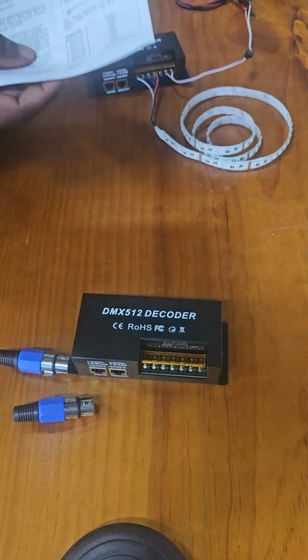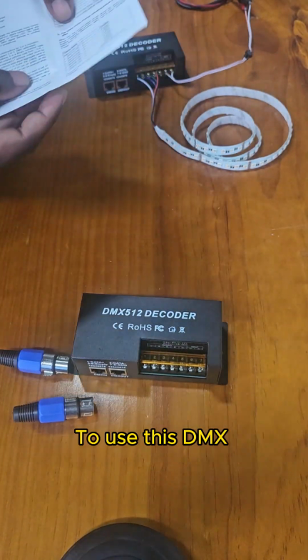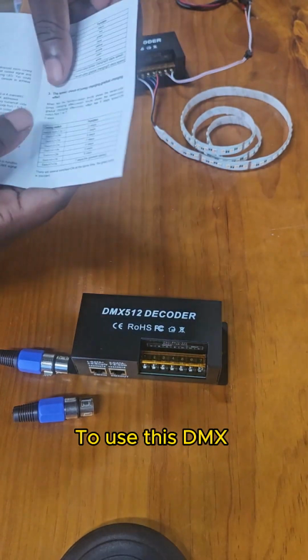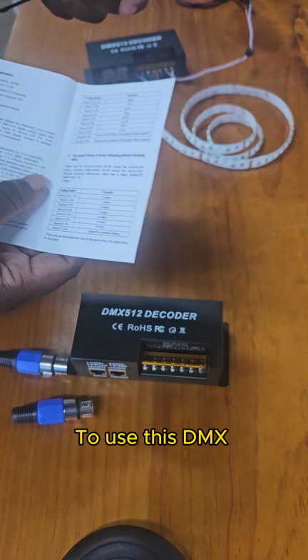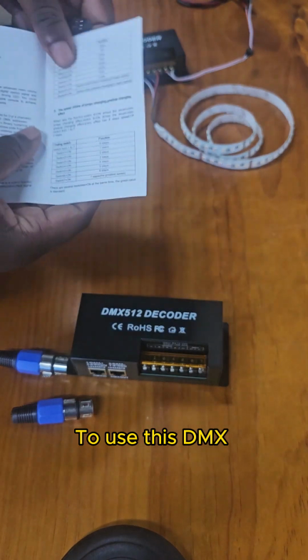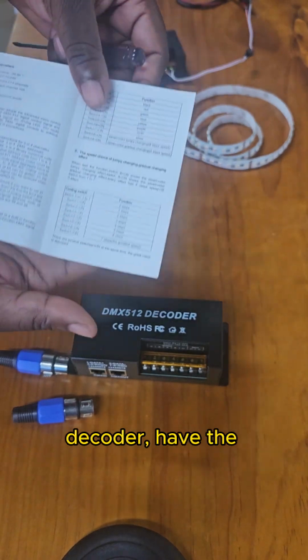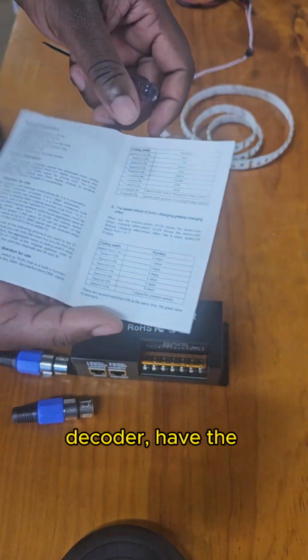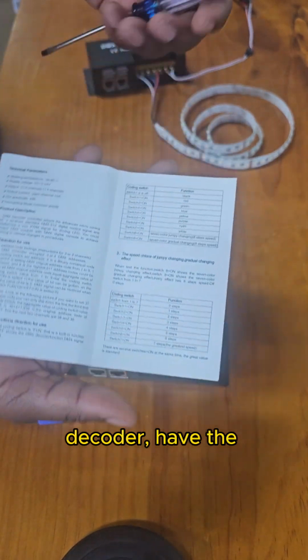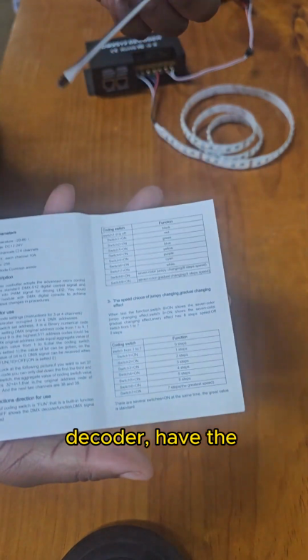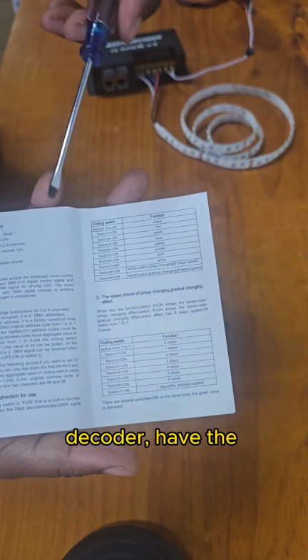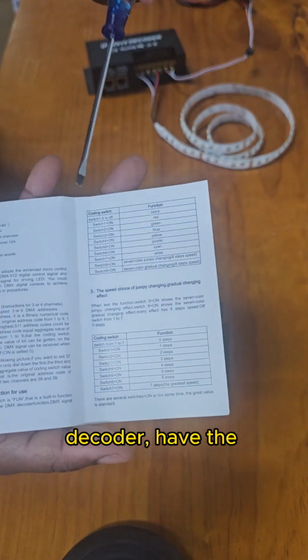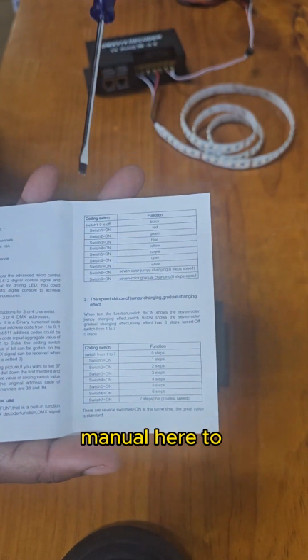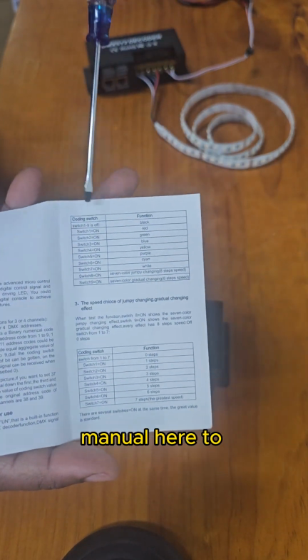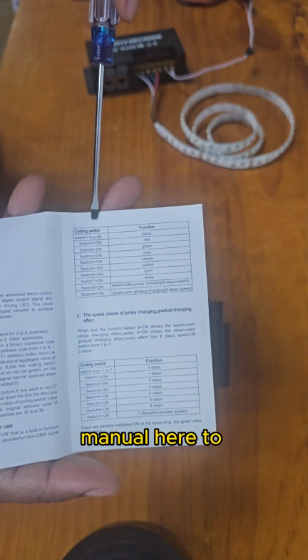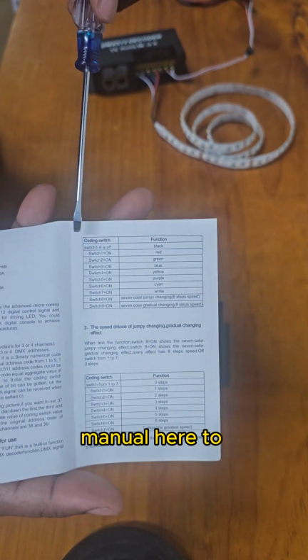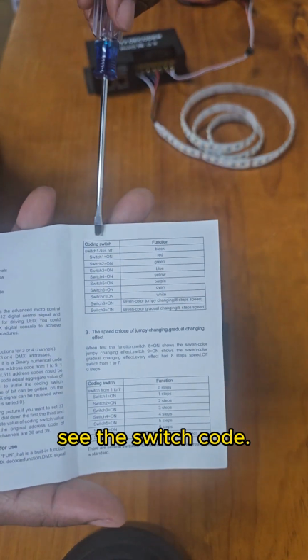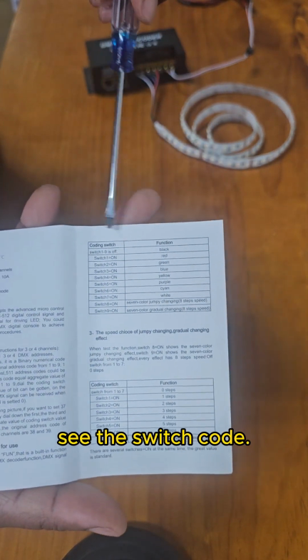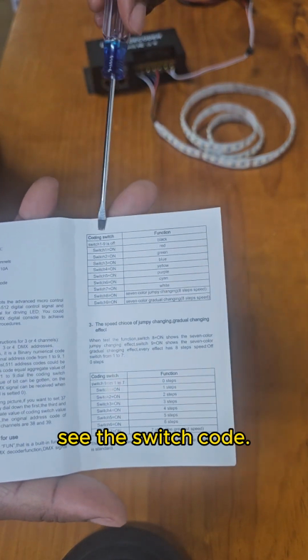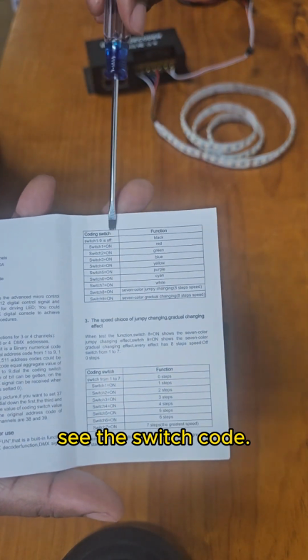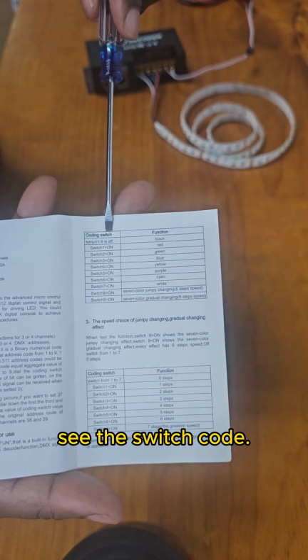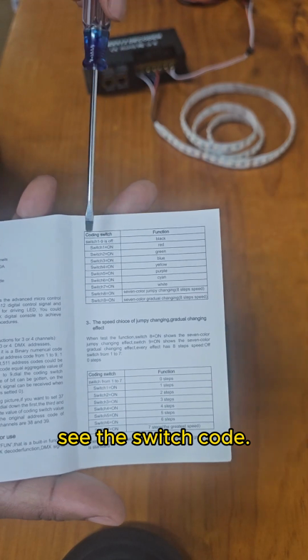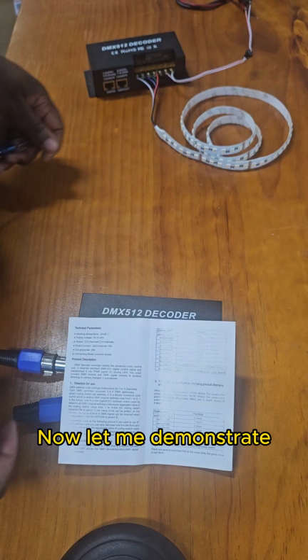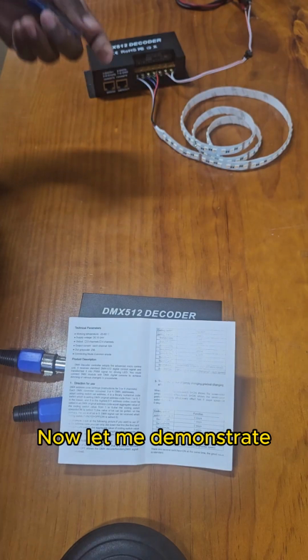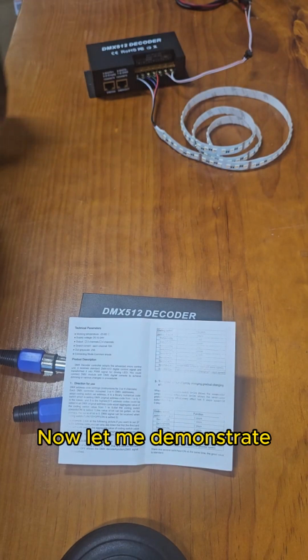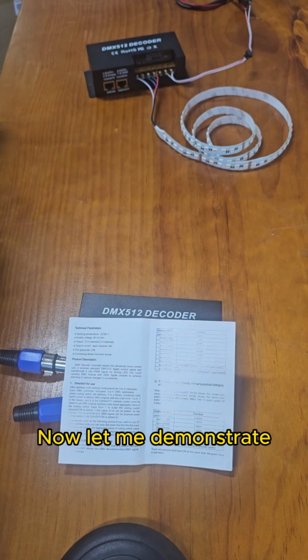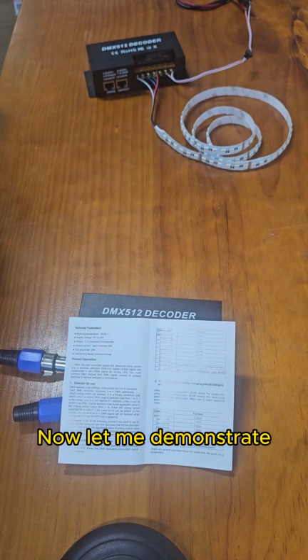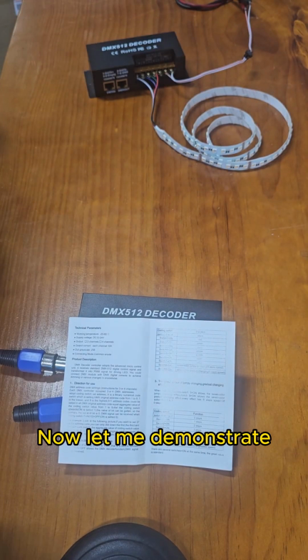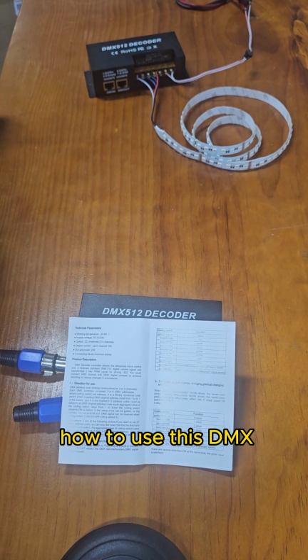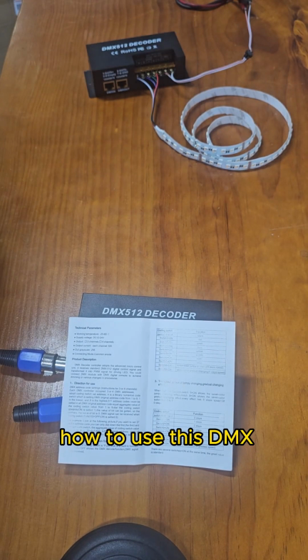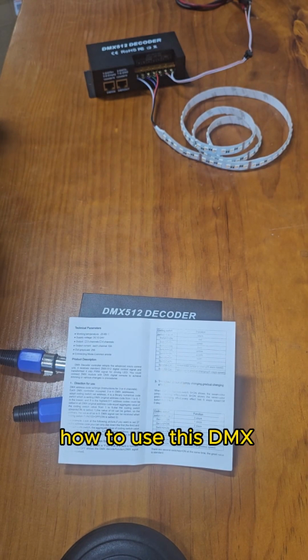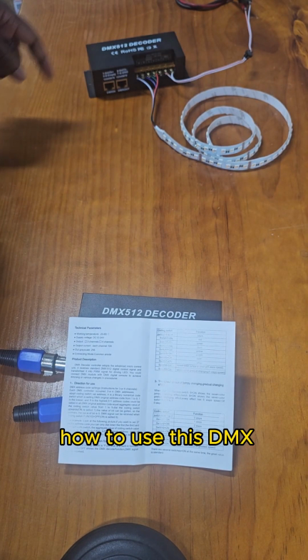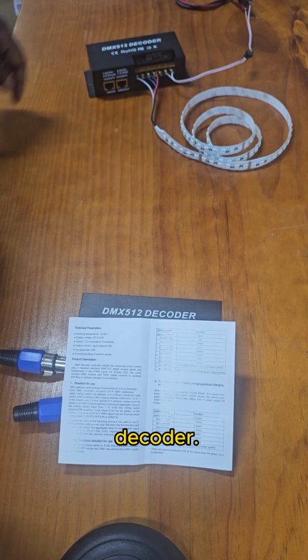To use this DMX decoder, you have the manual here to see the switch code. Now let me demonstrate how to use this DMX decoder.